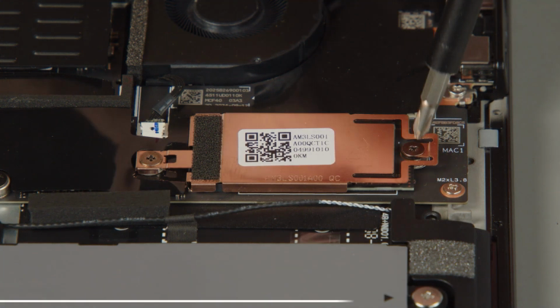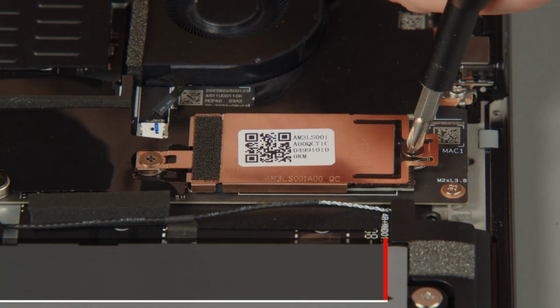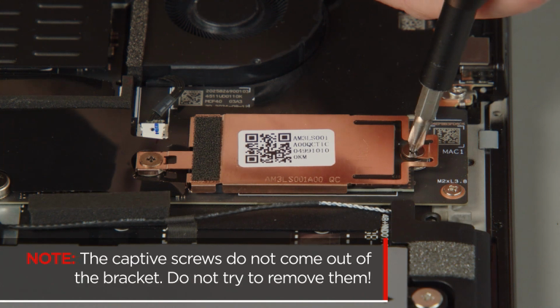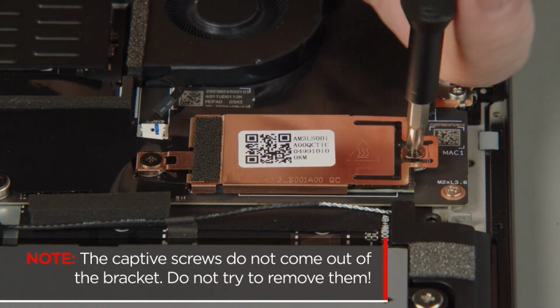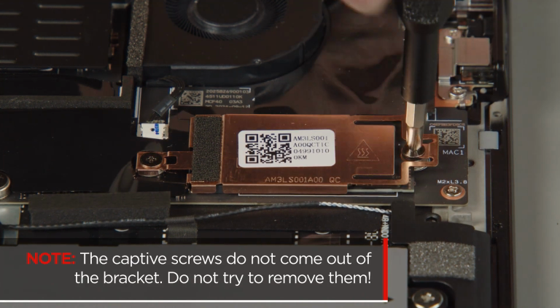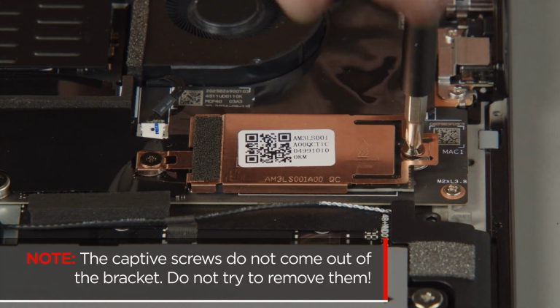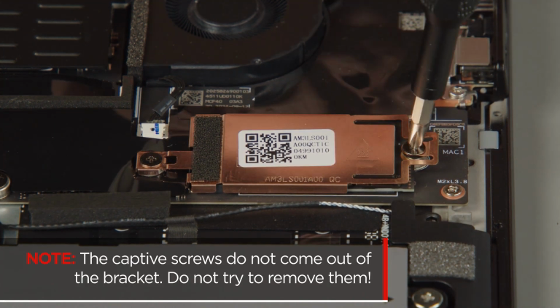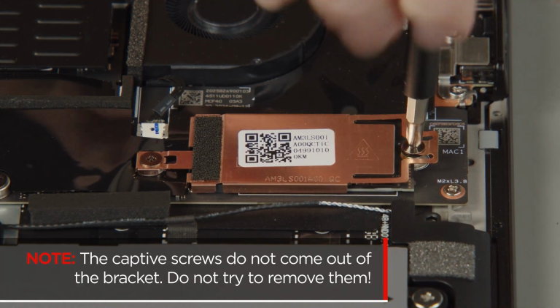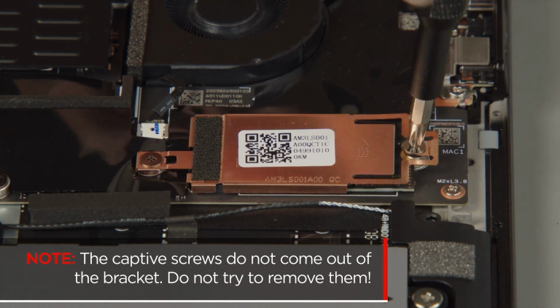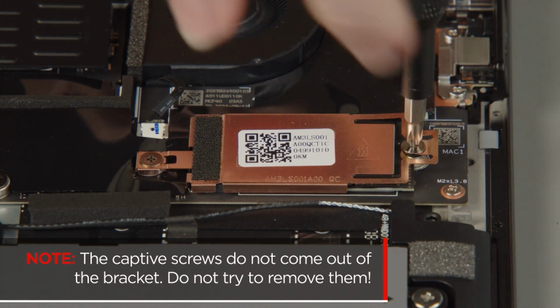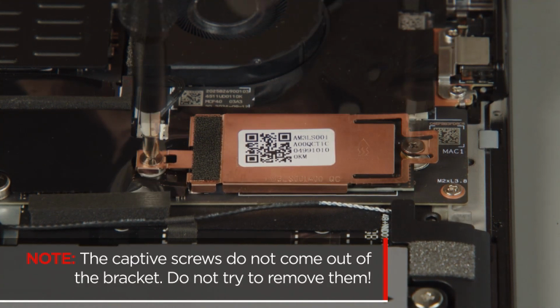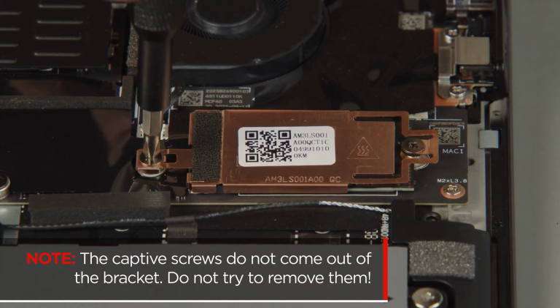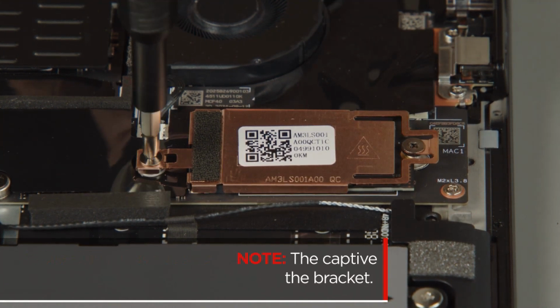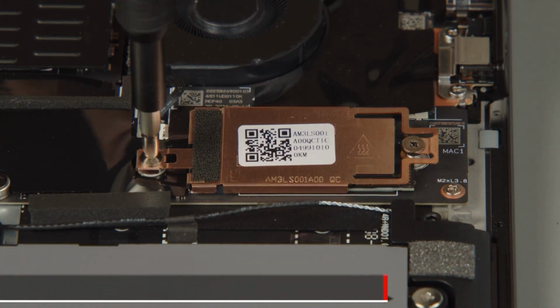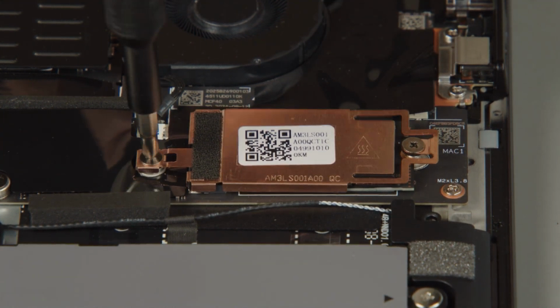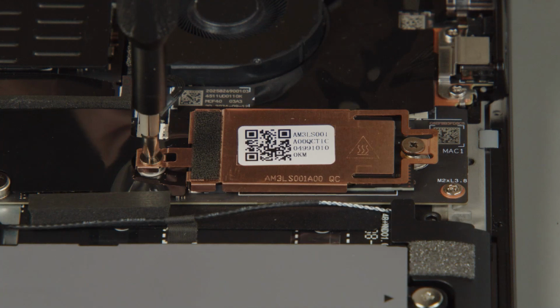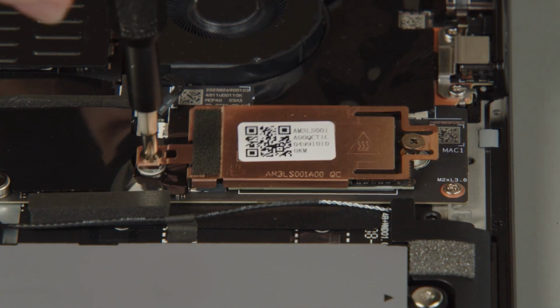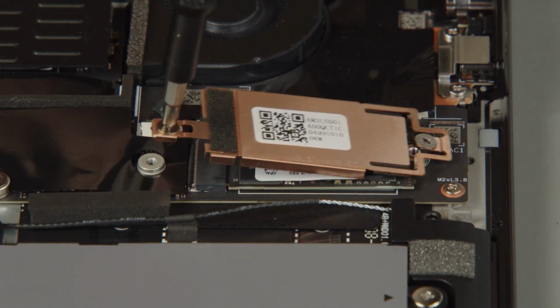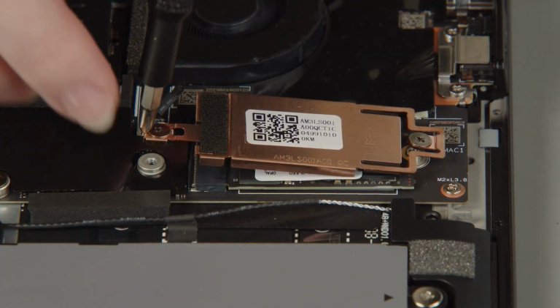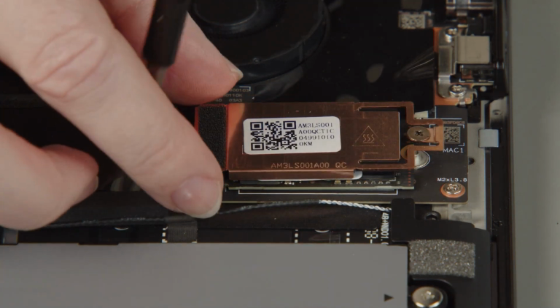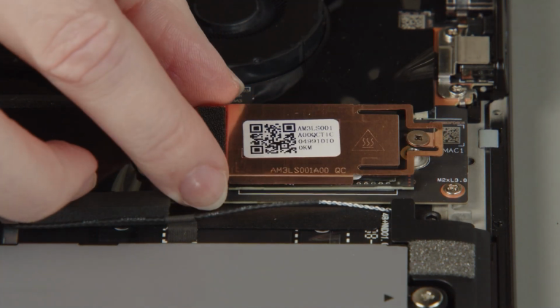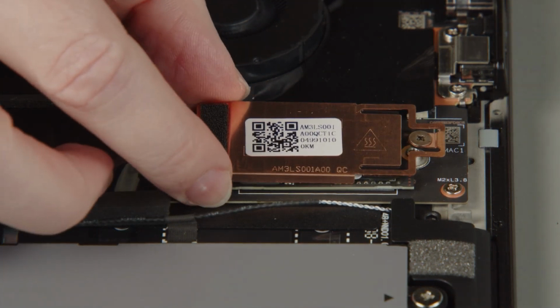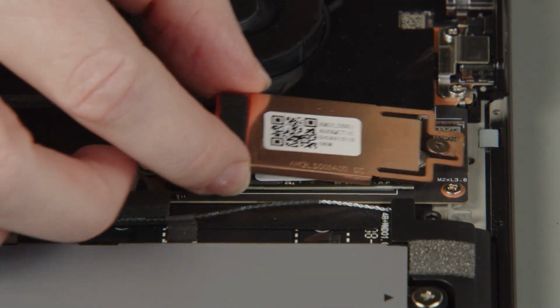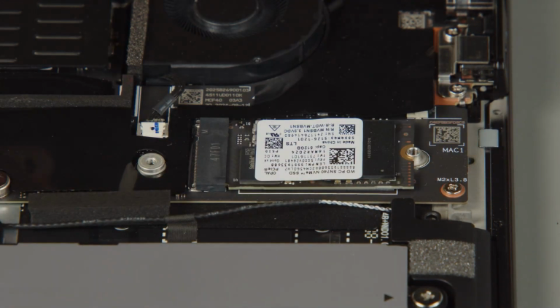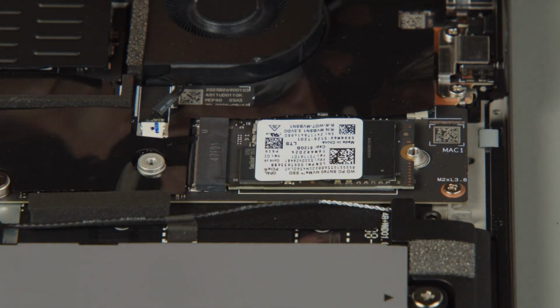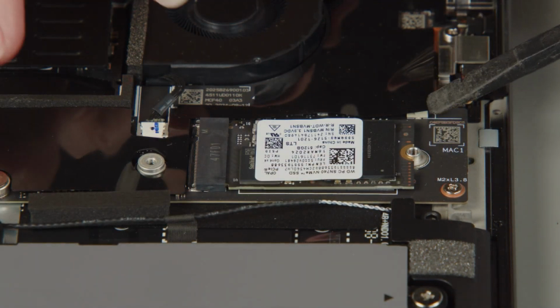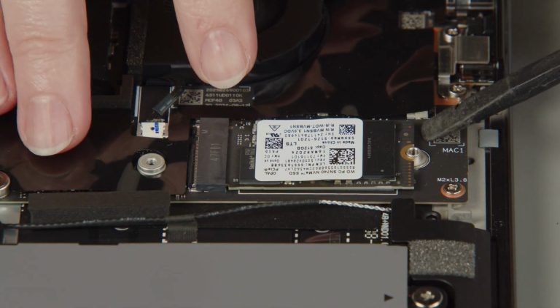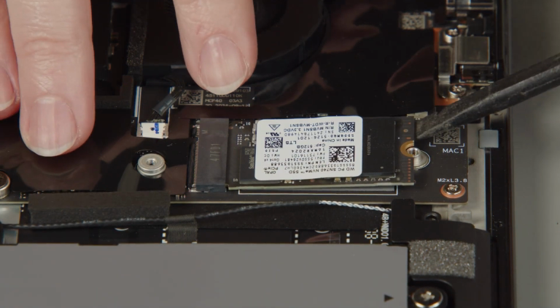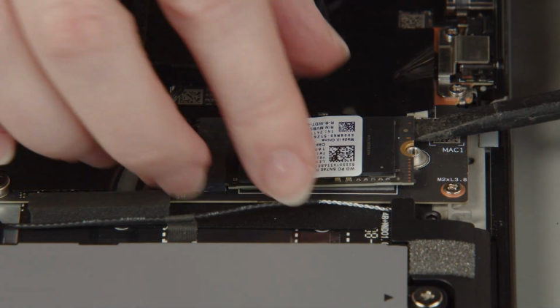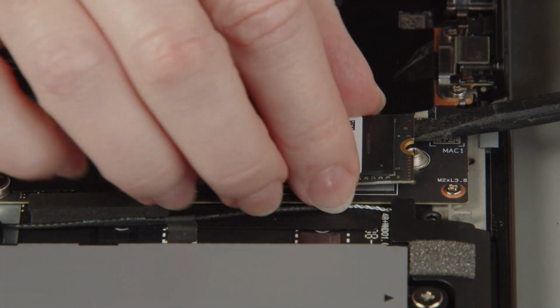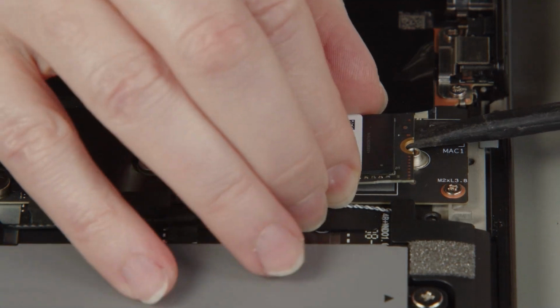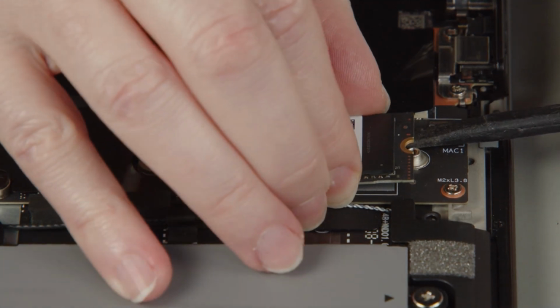Loosen the two captive screws on the bracket. The captive screws do not come out of the bracket — do not try to remove them. Remove the bracket from the drive, then carefully pull the M.2 solid state drive from the slot.